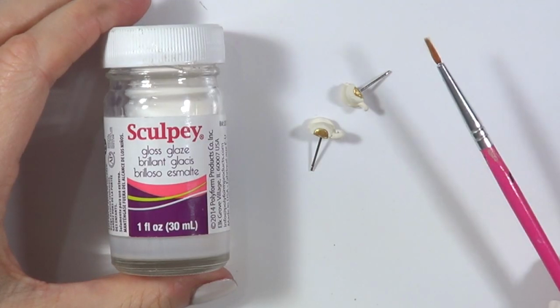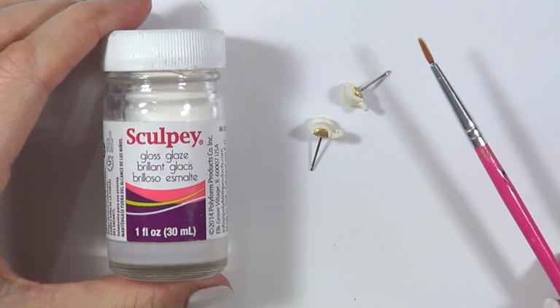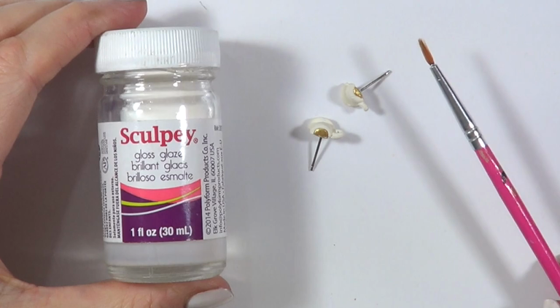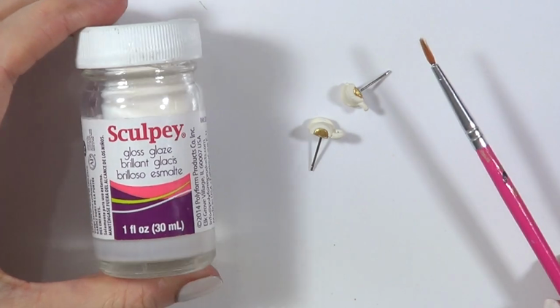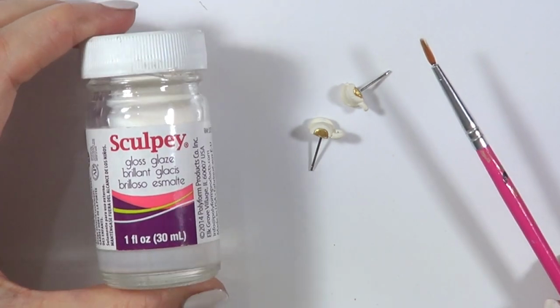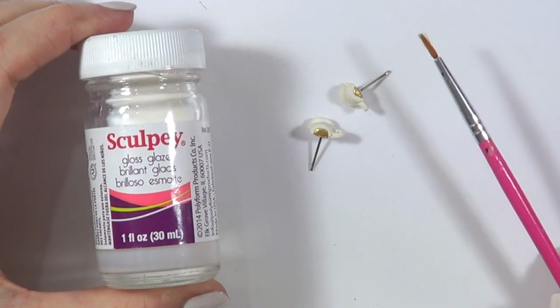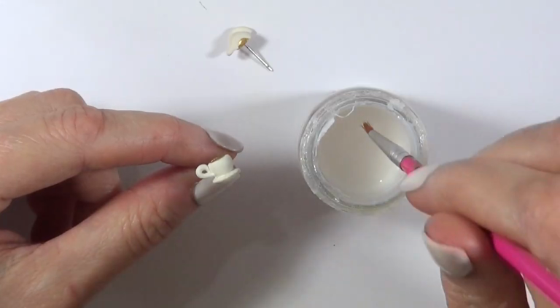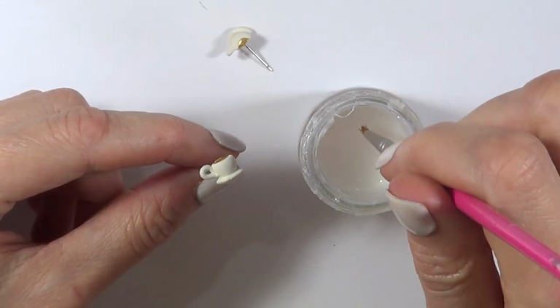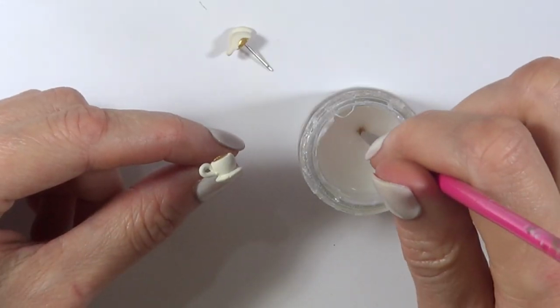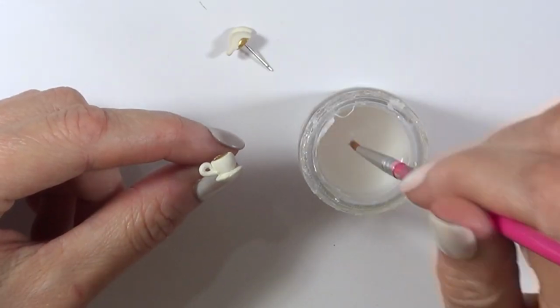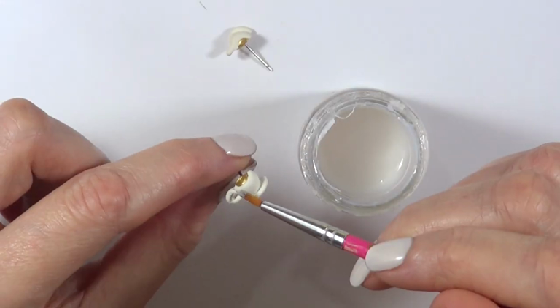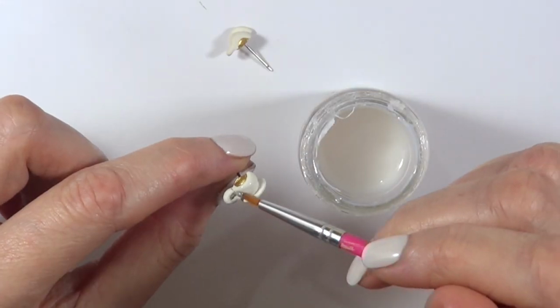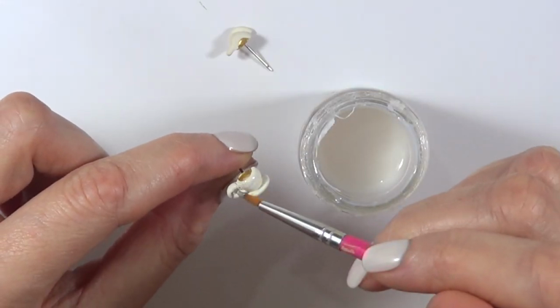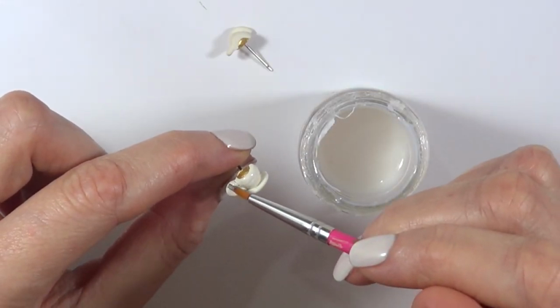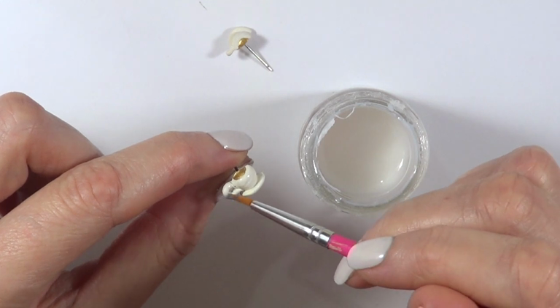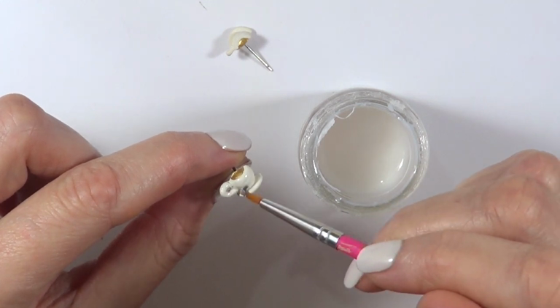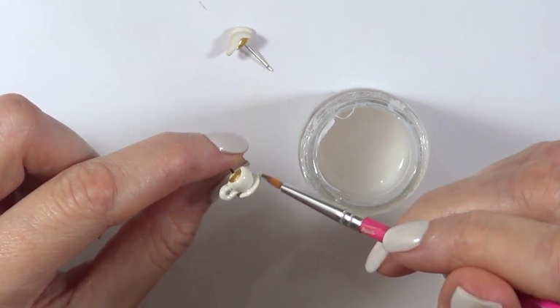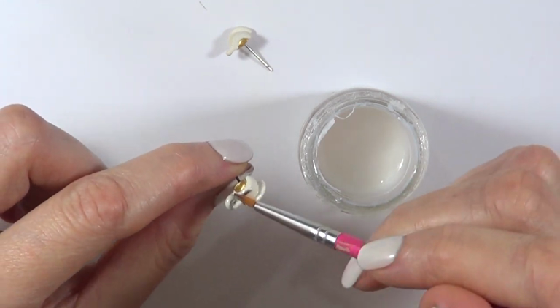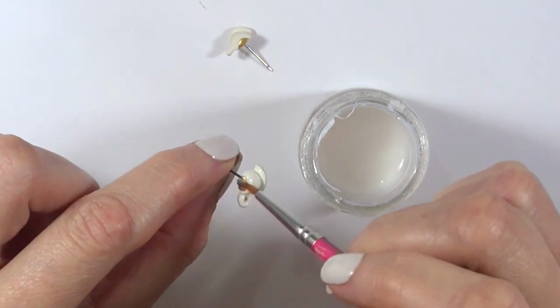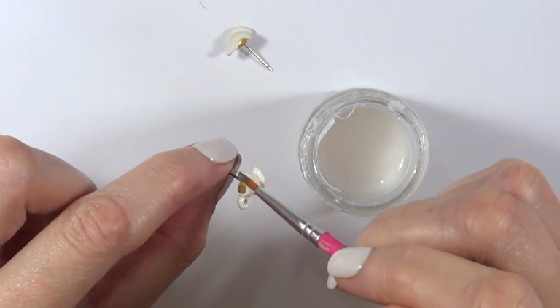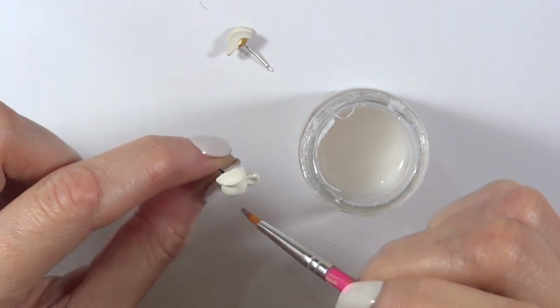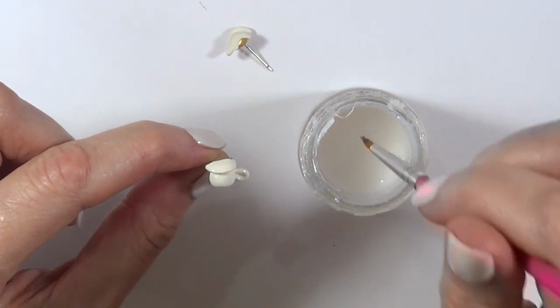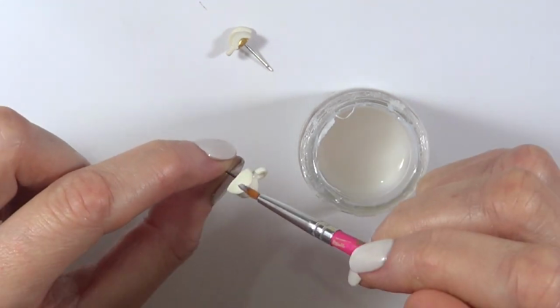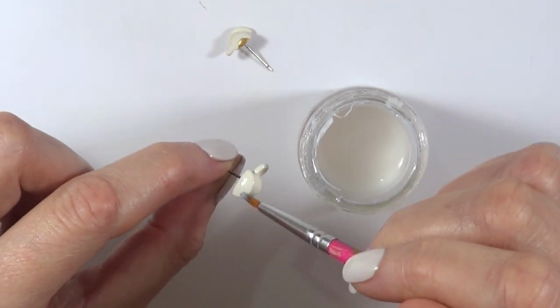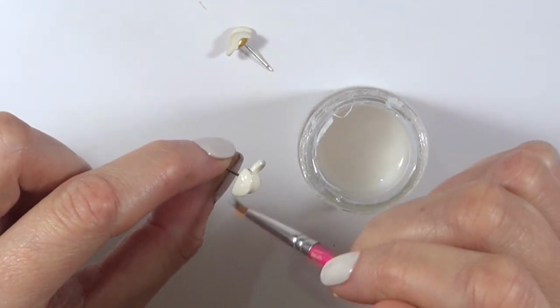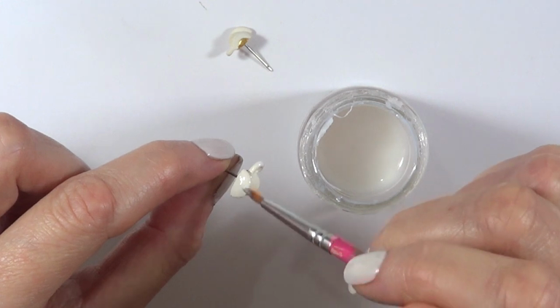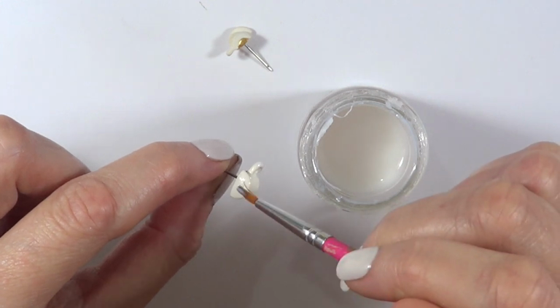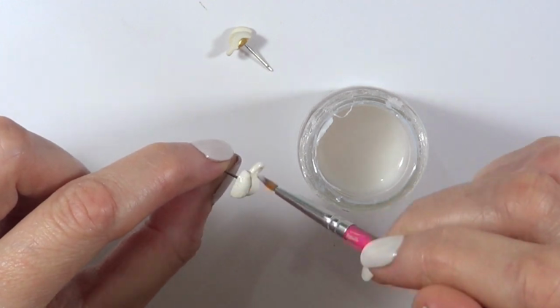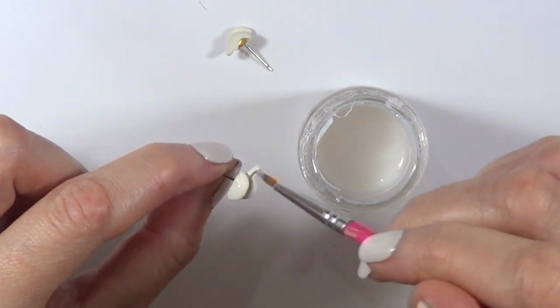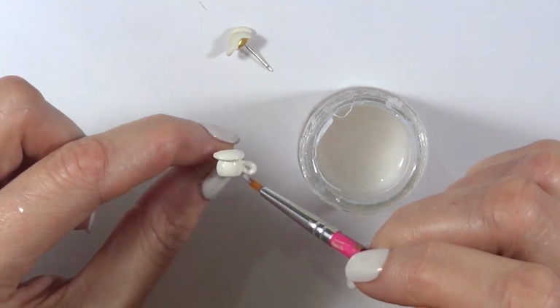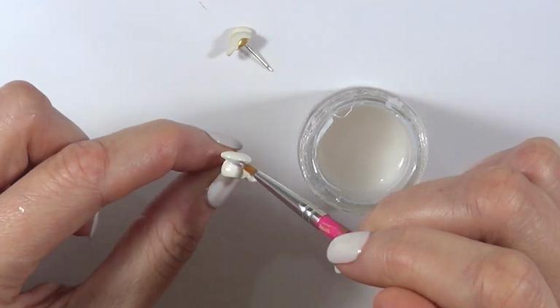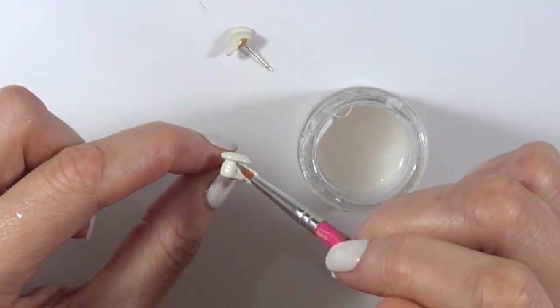Then I'm going to be using this glaze by Sculpey with a brush and covering the whole thing. This is going to help with the design to make it look prettier, and it's also going to protect the paint. I think overall they look way better.